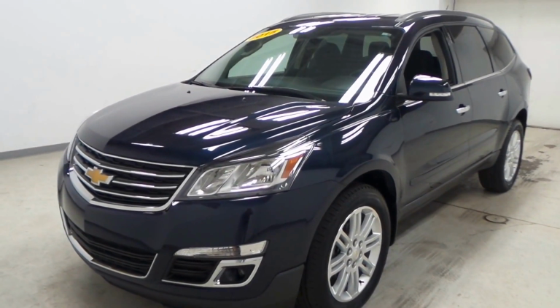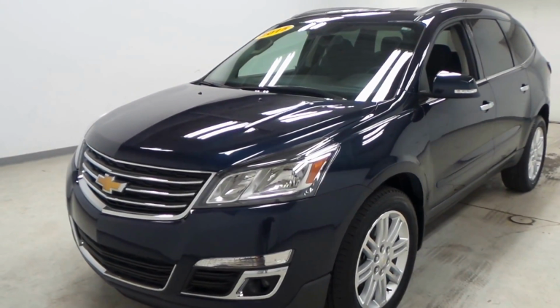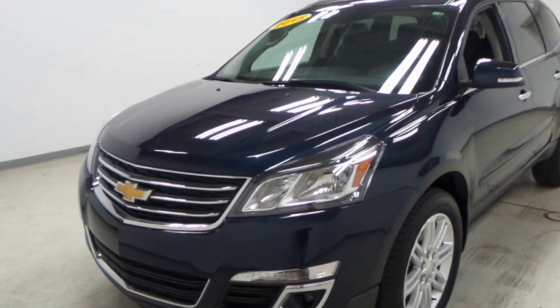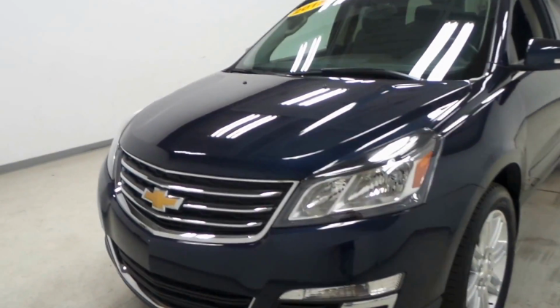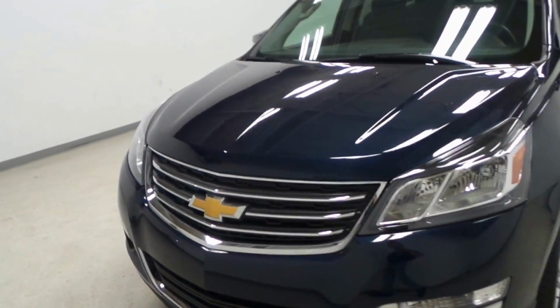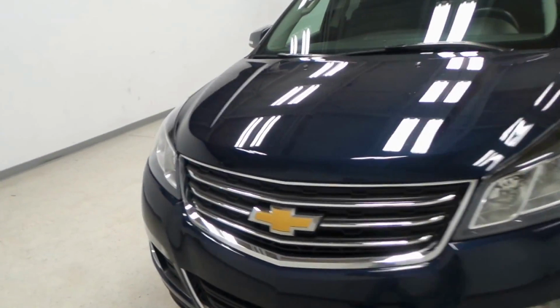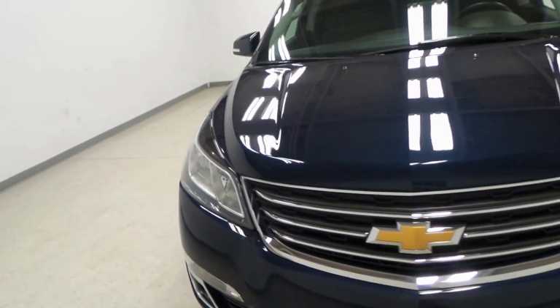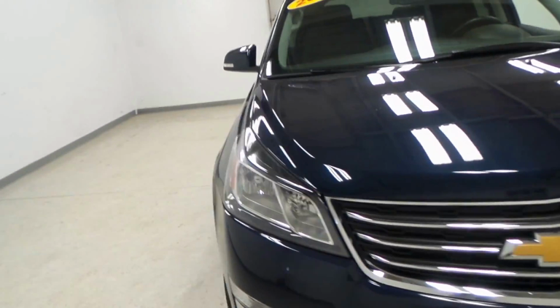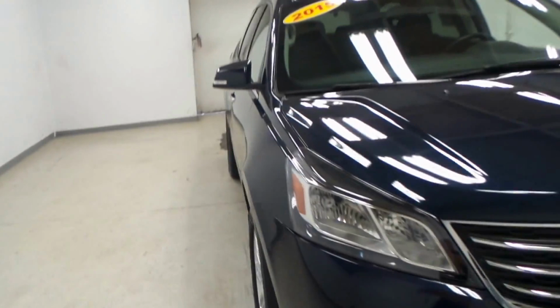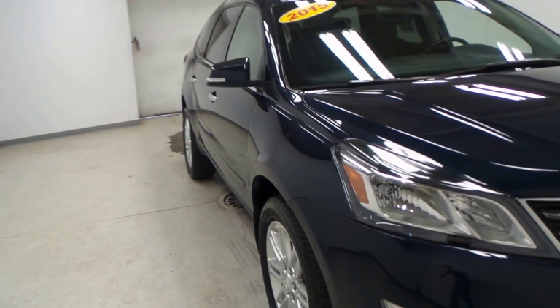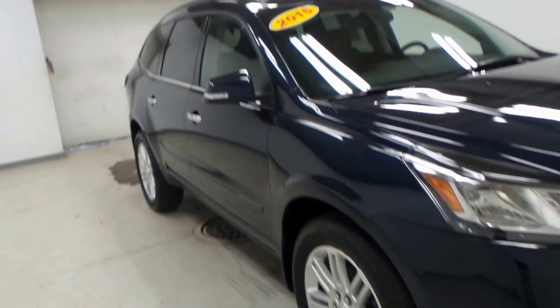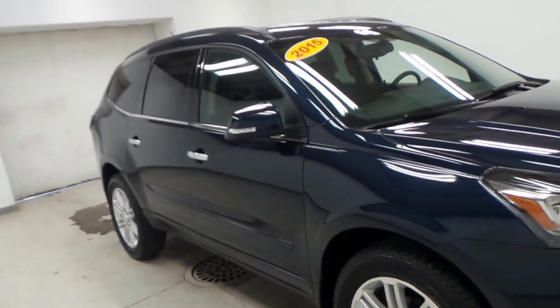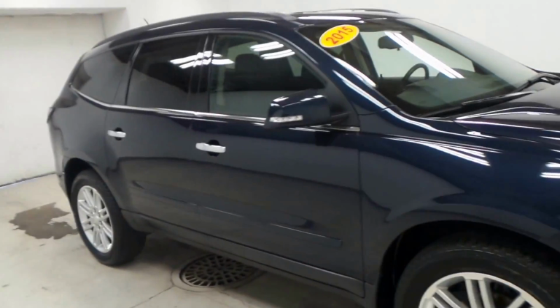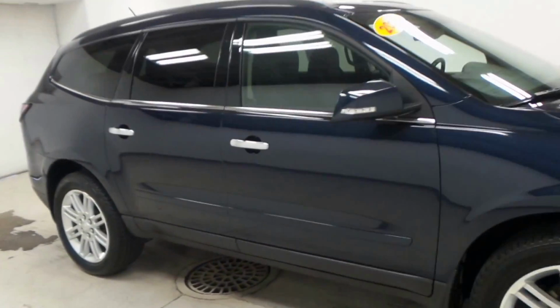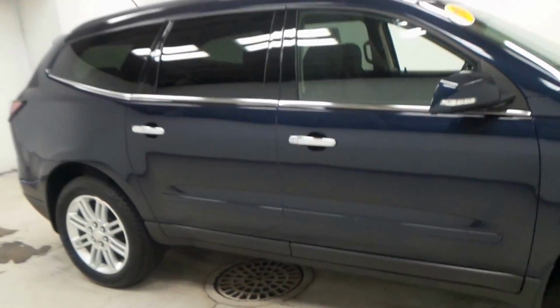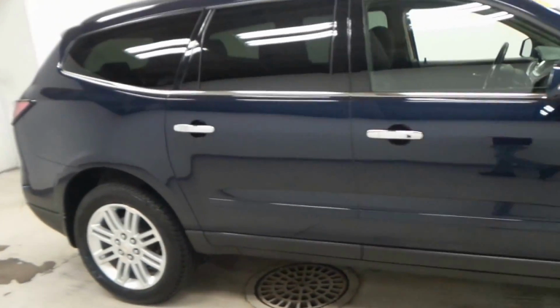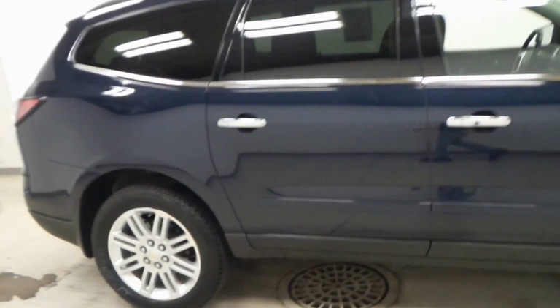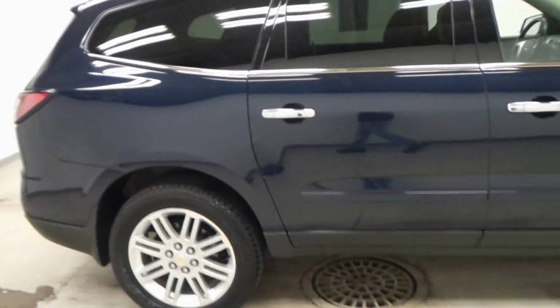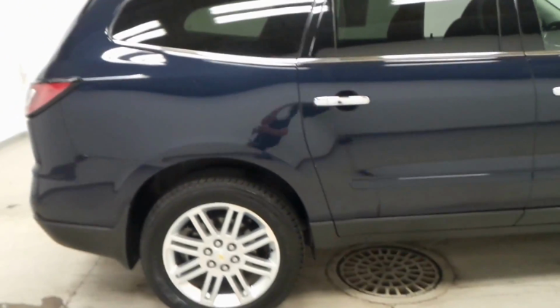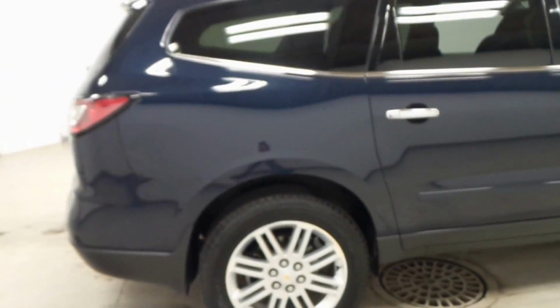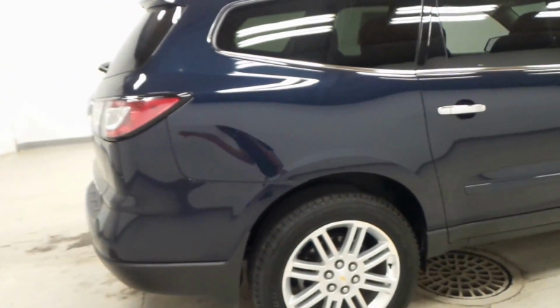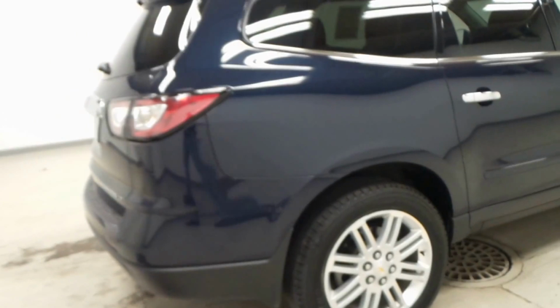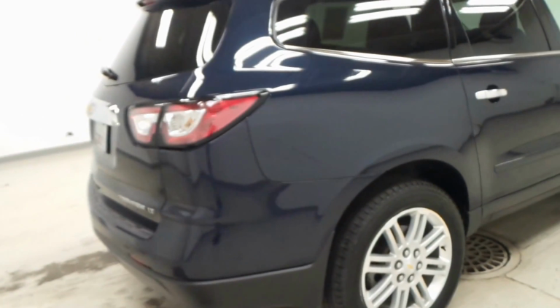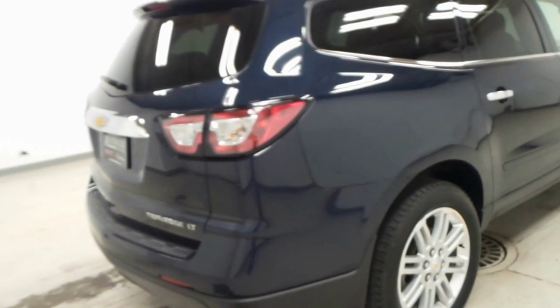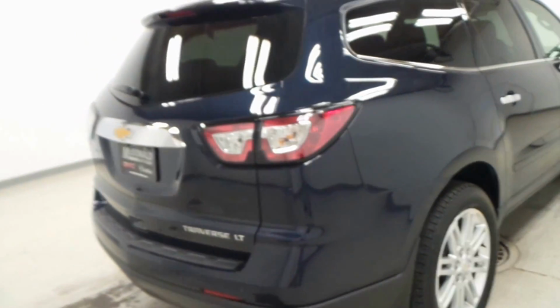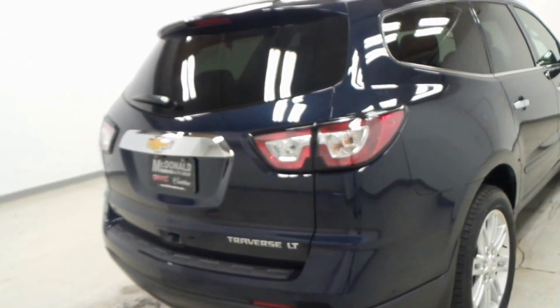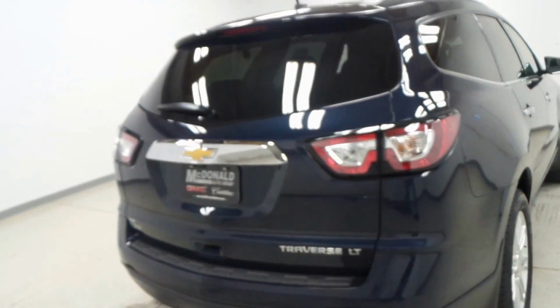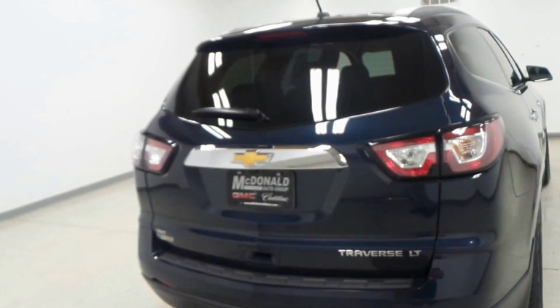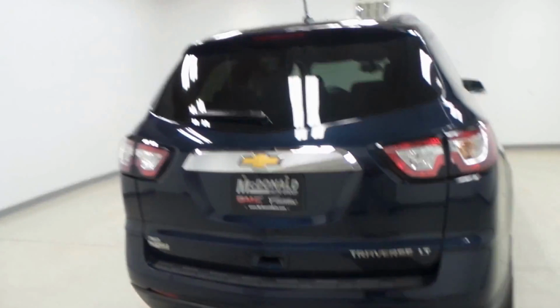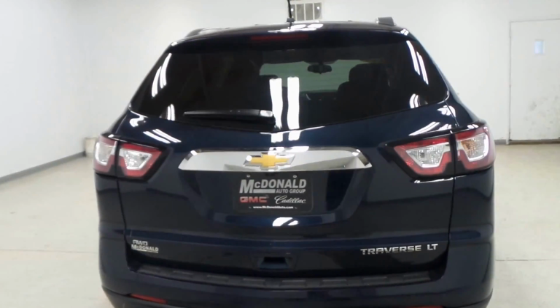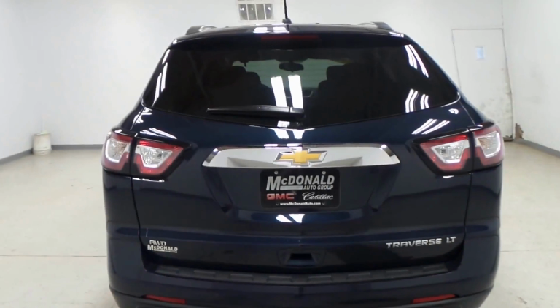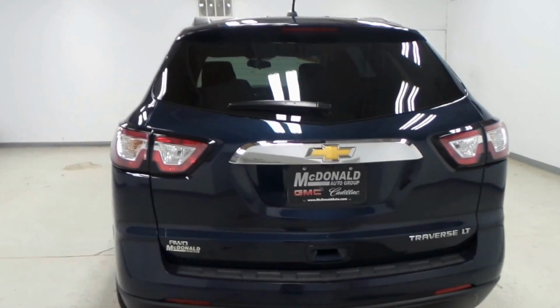All right ladies and gentlemen, we have a 2015 Chevy Traverse, dark blue in color. This is a very clean vehicle — I would say as close to new as you can possibly get. It's an LT model type, so loaded right up to the gills.